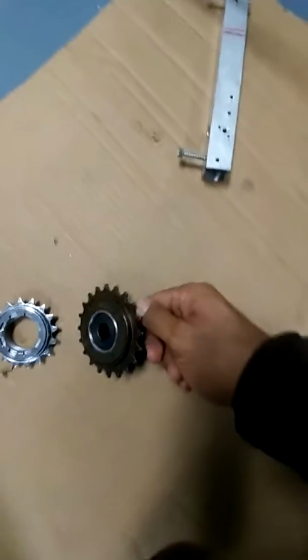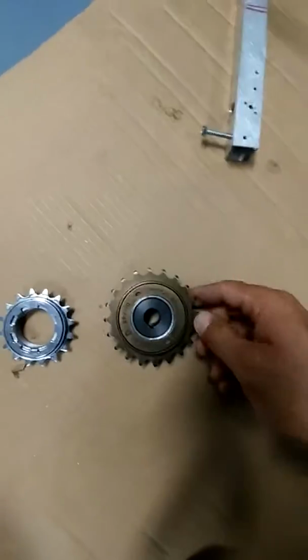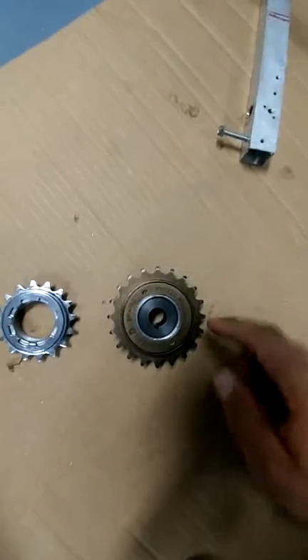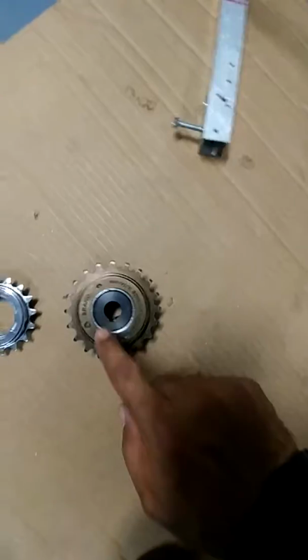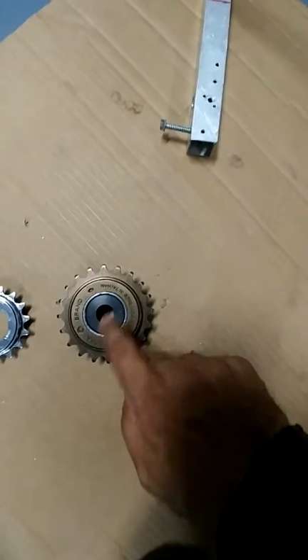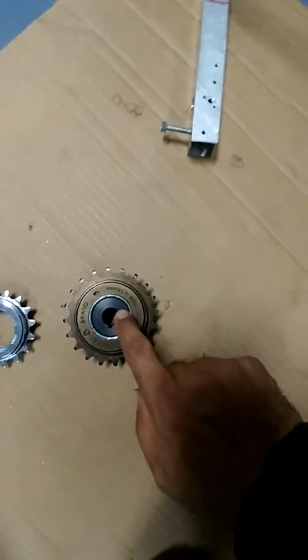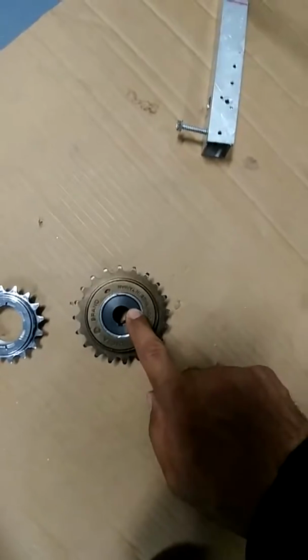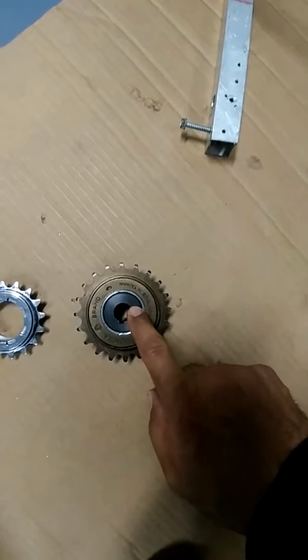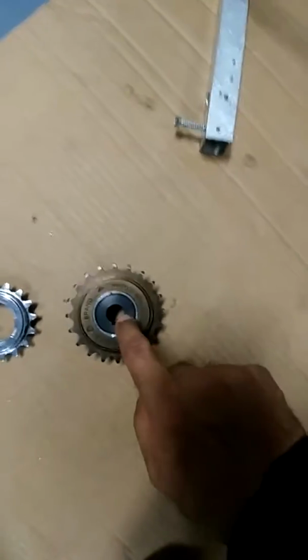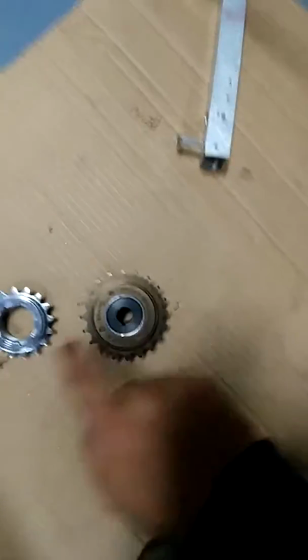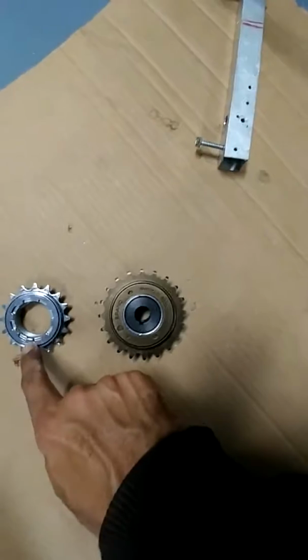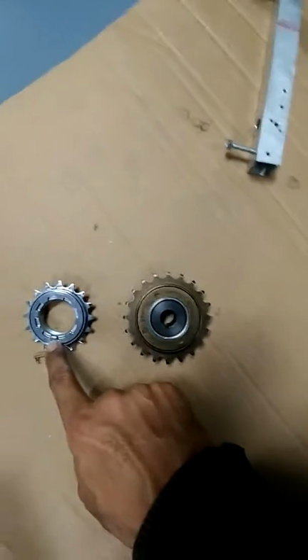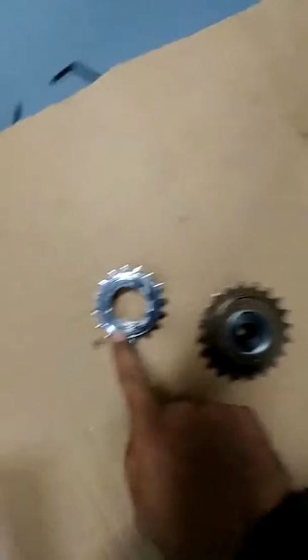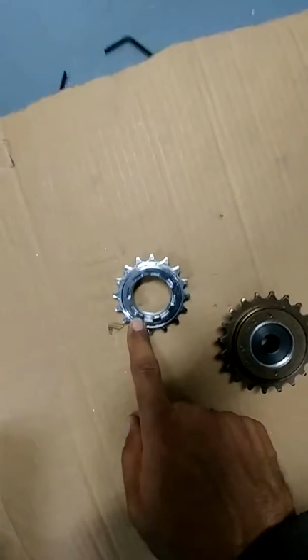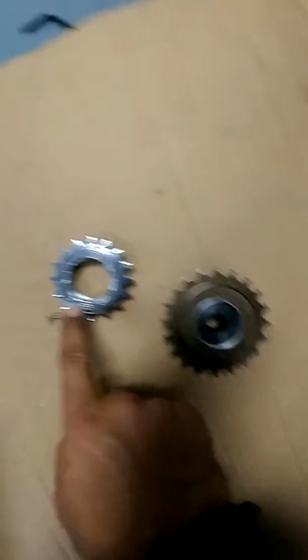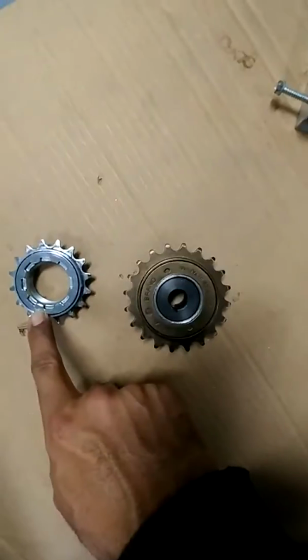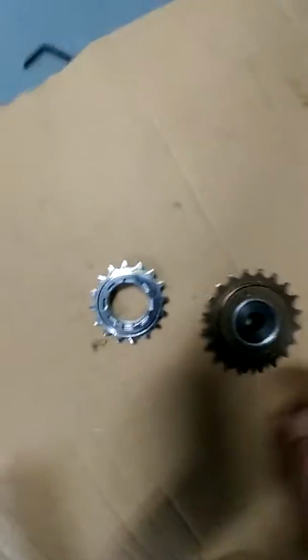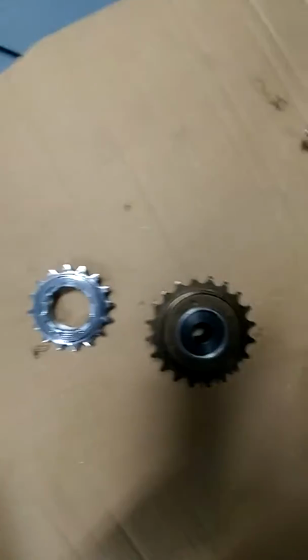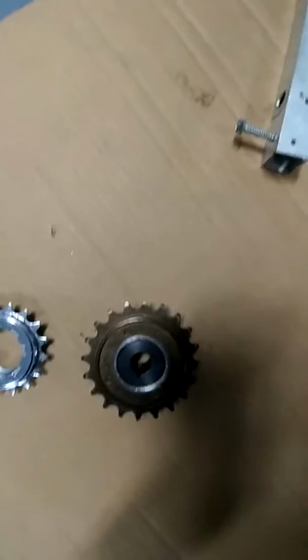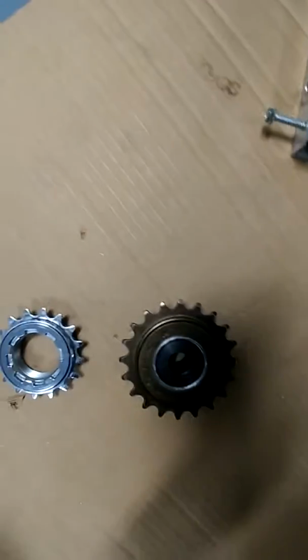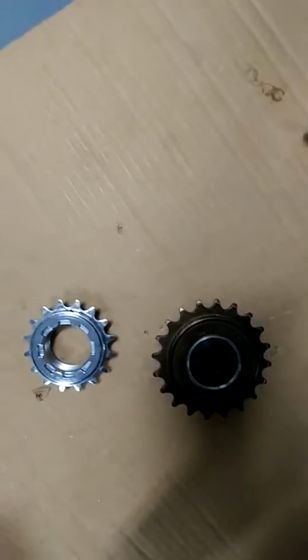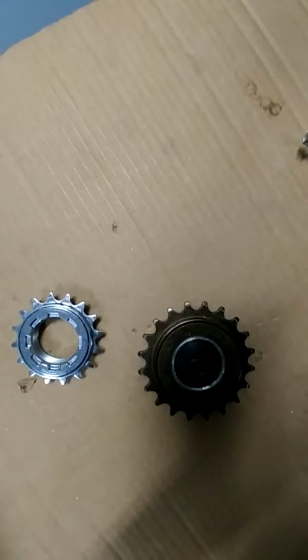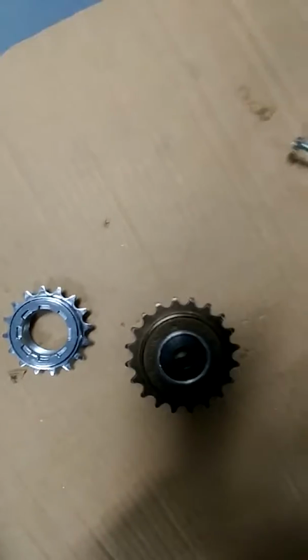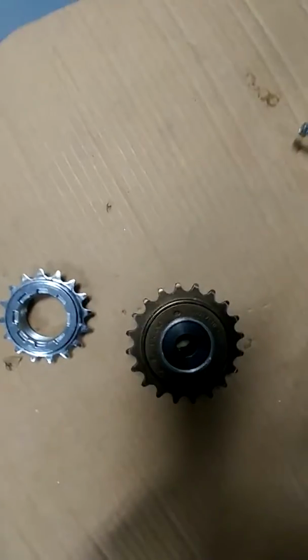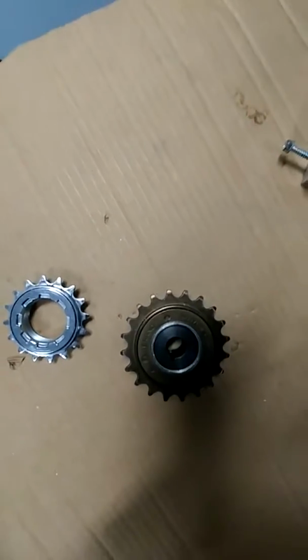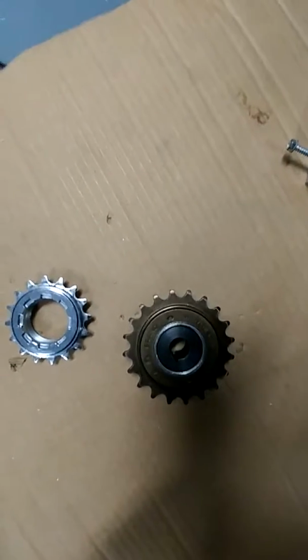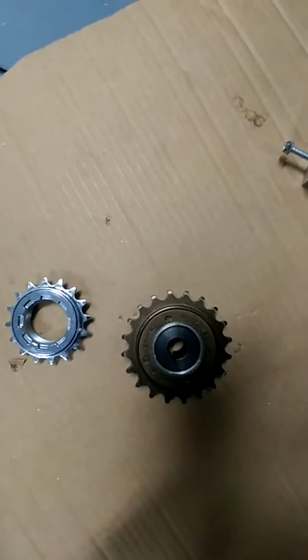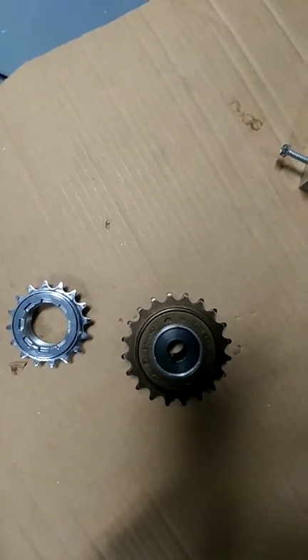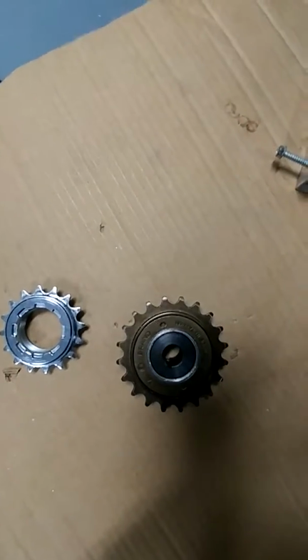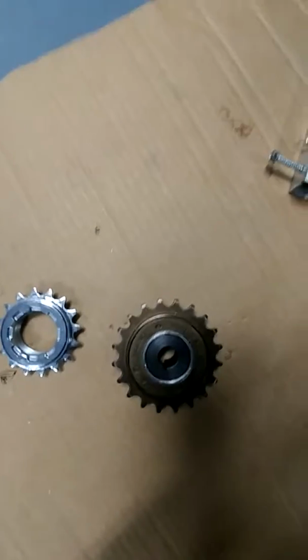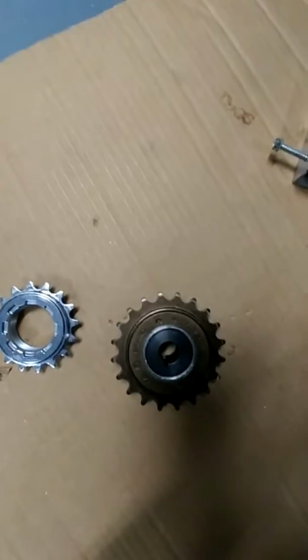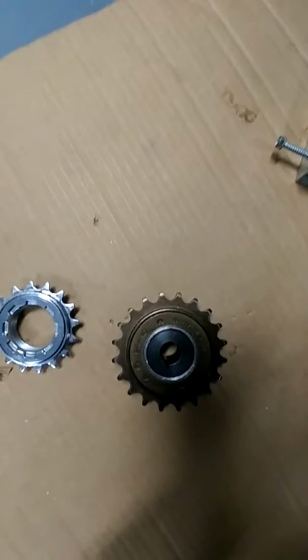If you guys can help me find the name of this part, I can just buy it and put it on this one, and I could have two different sprockets. That'd be greatly appreciated.